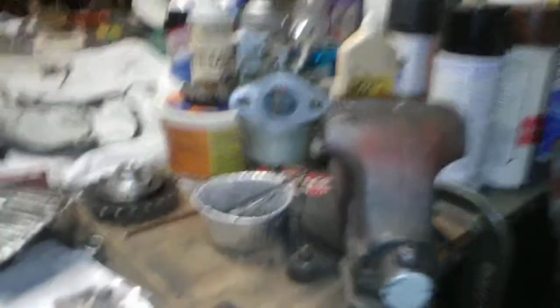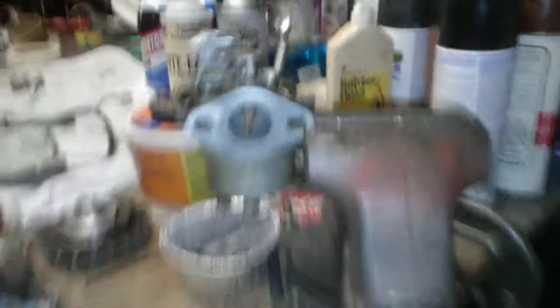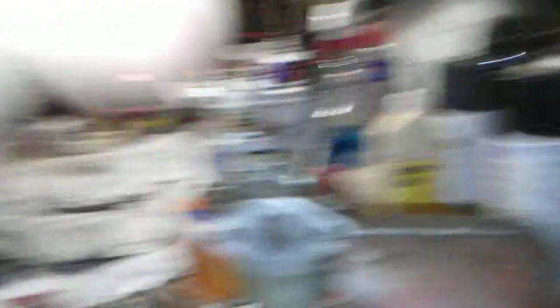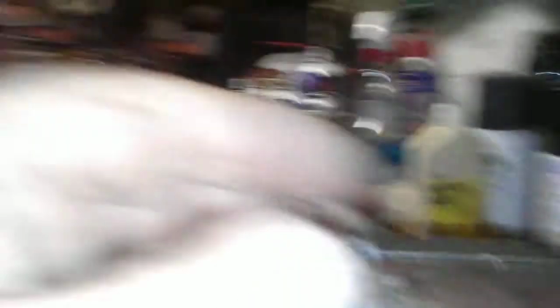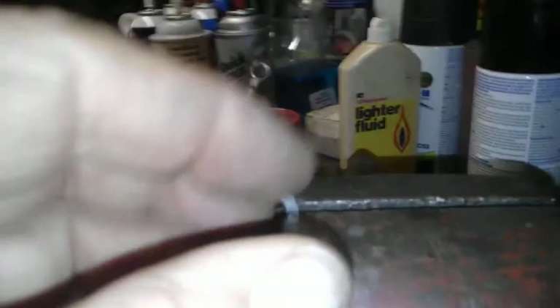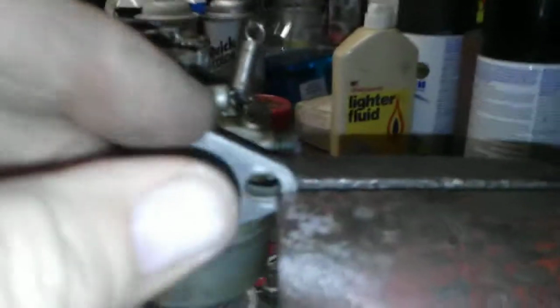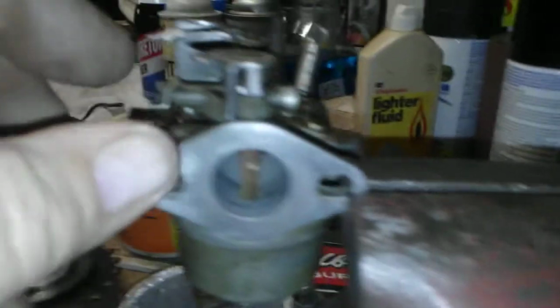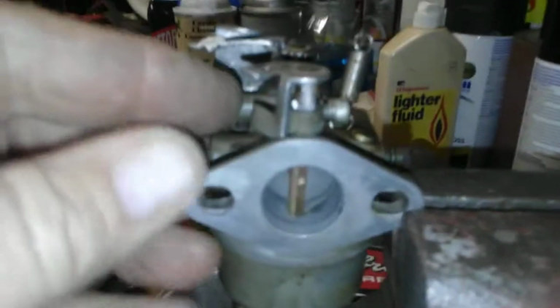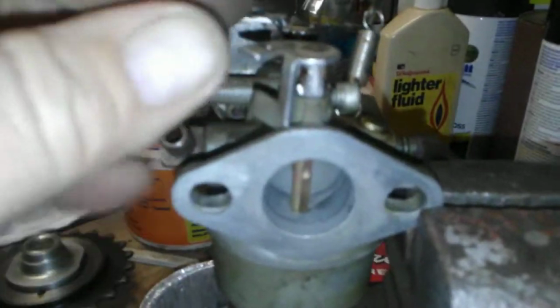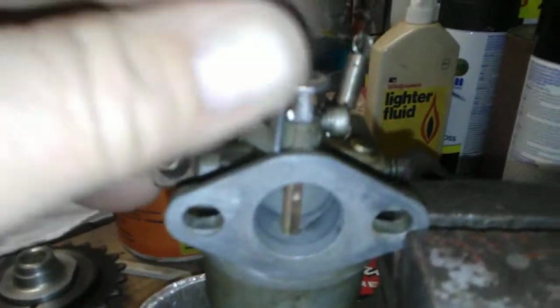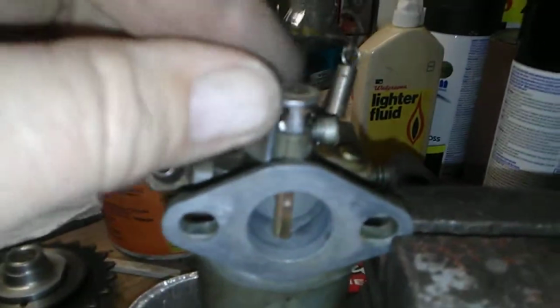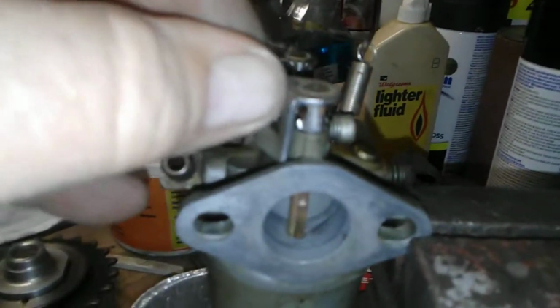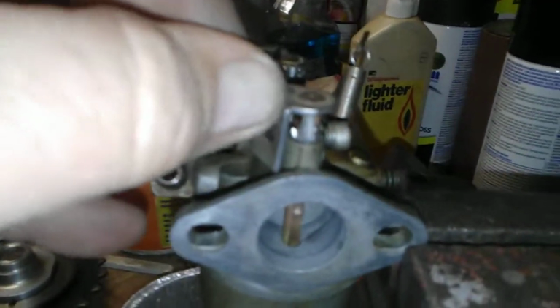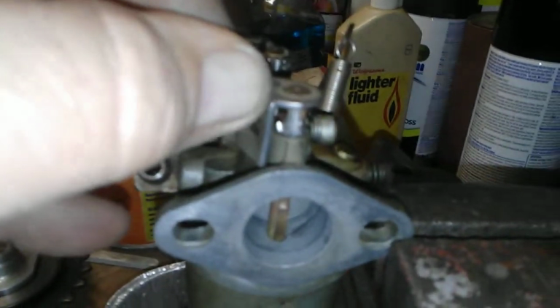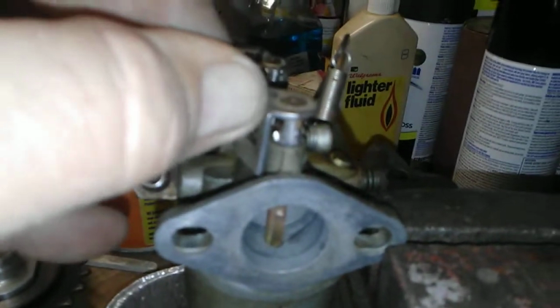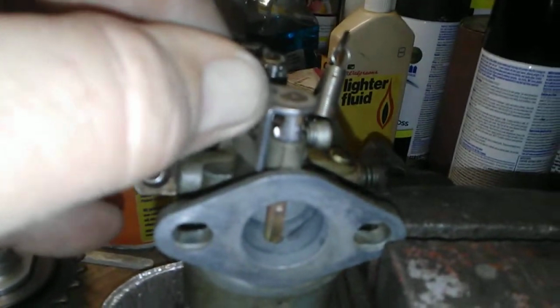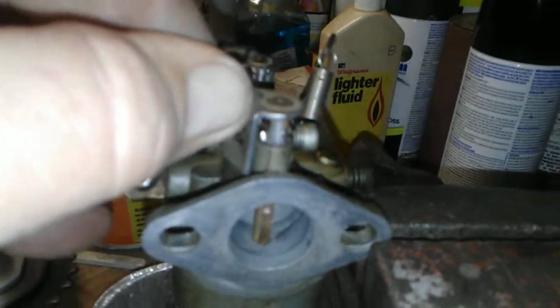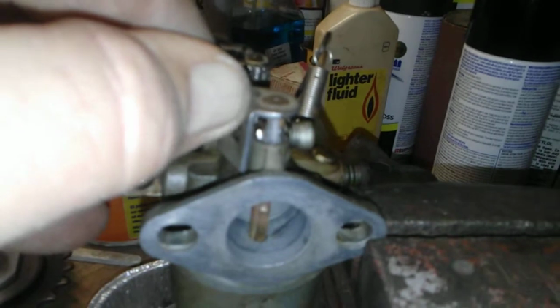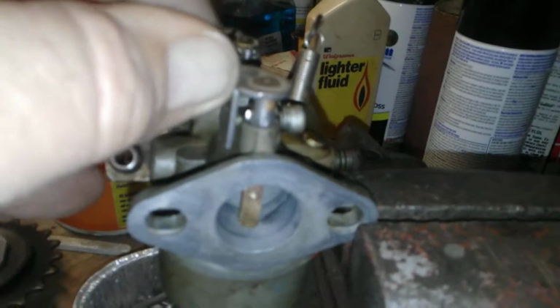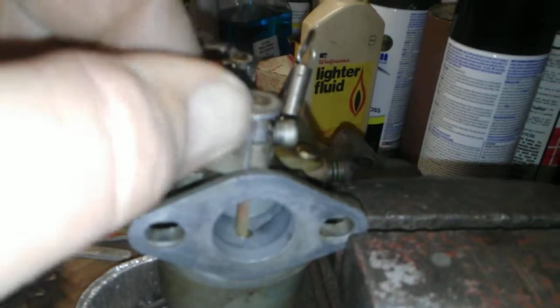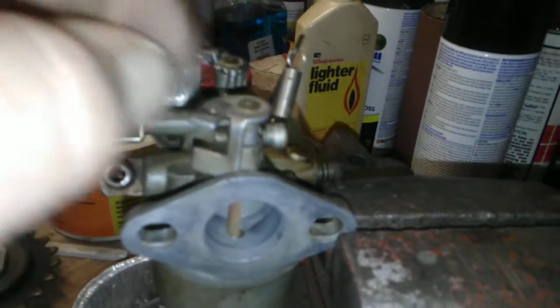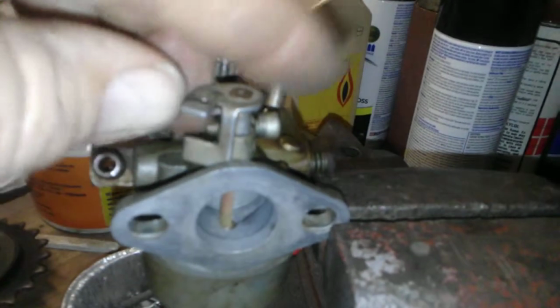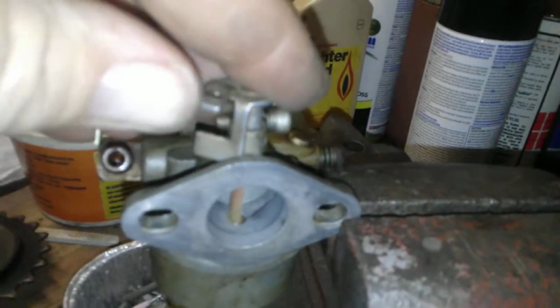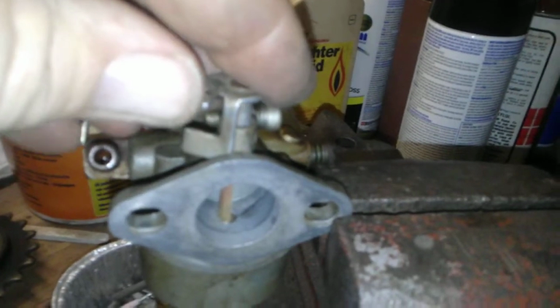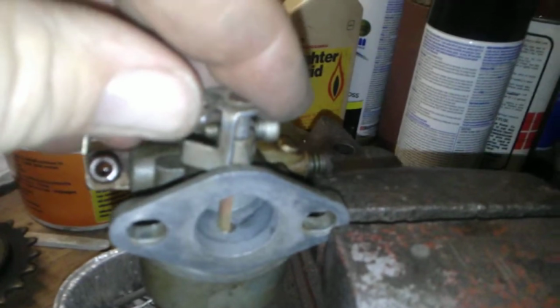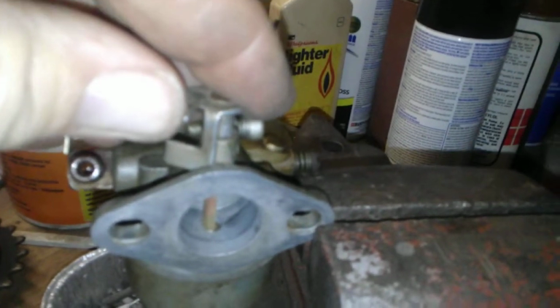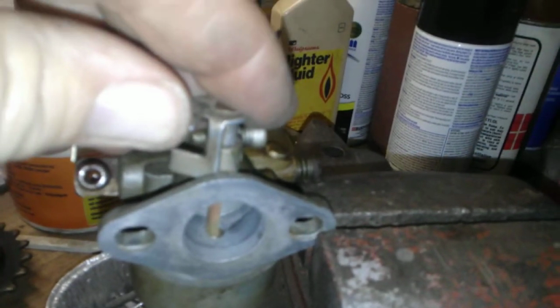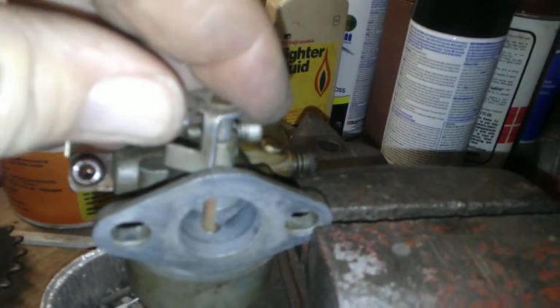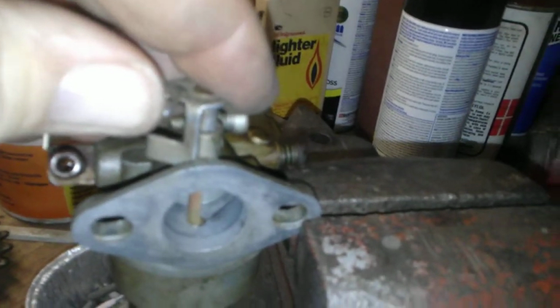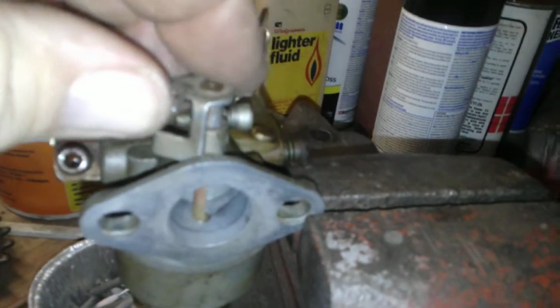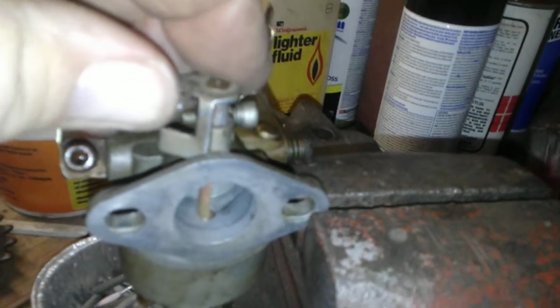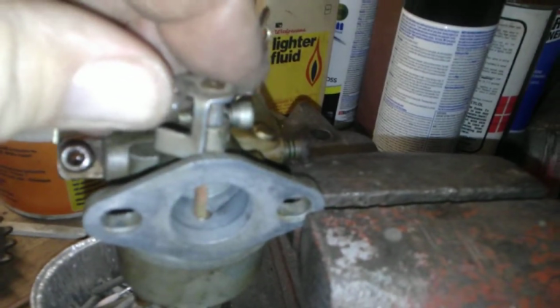I got the throttle shaft soldered up. Got very, very little play in it now — not enough to hardly see.